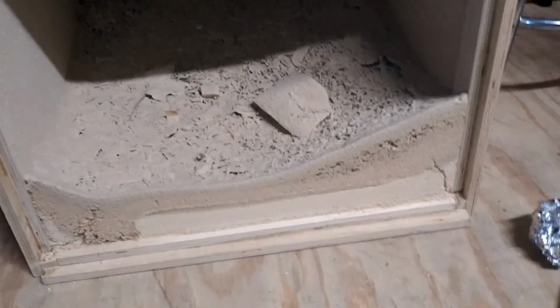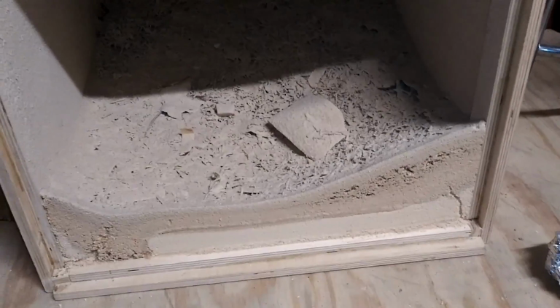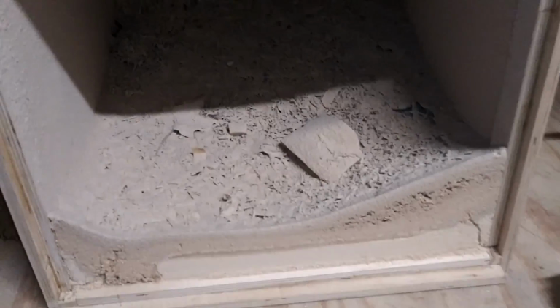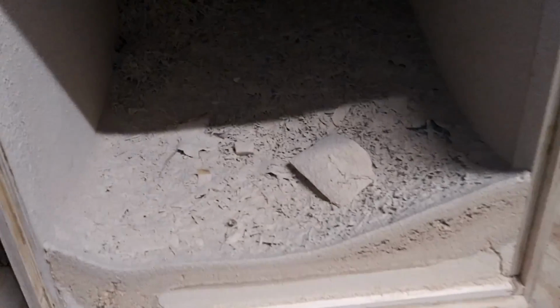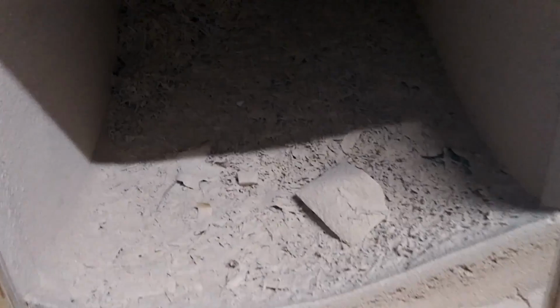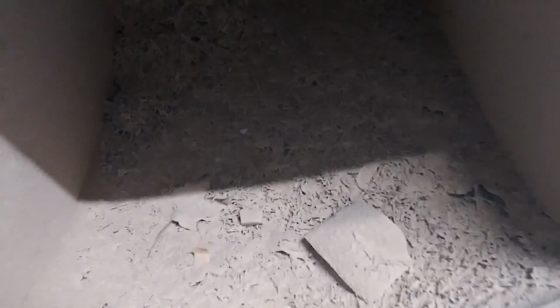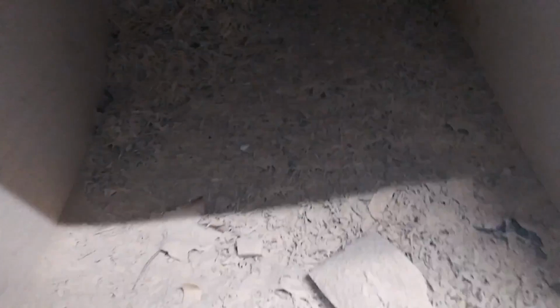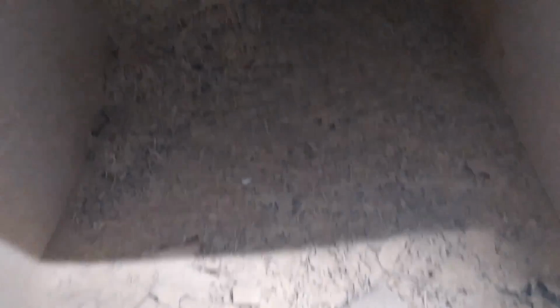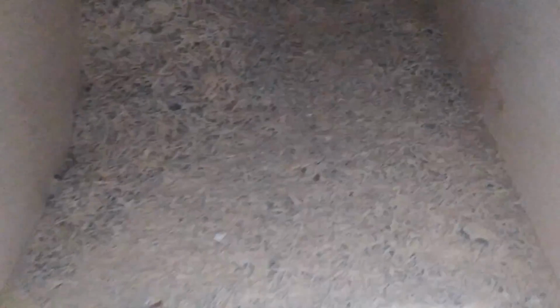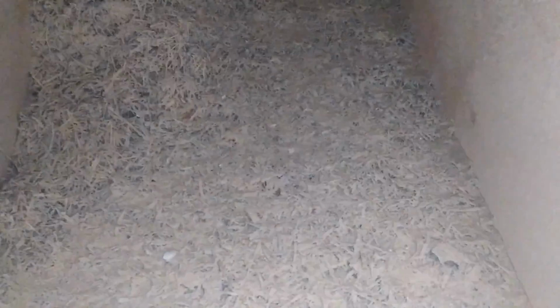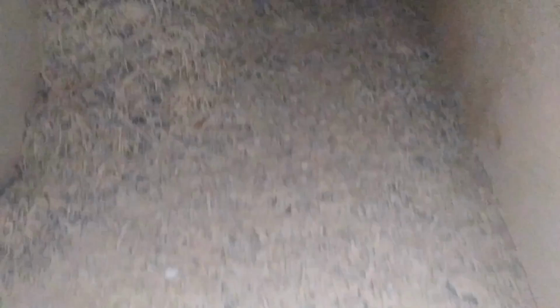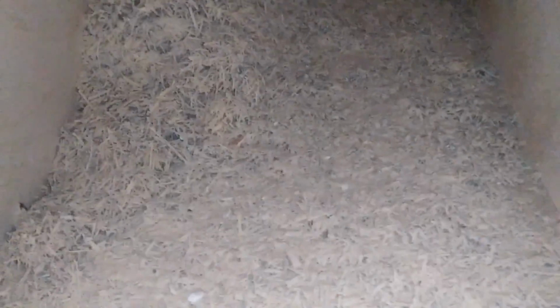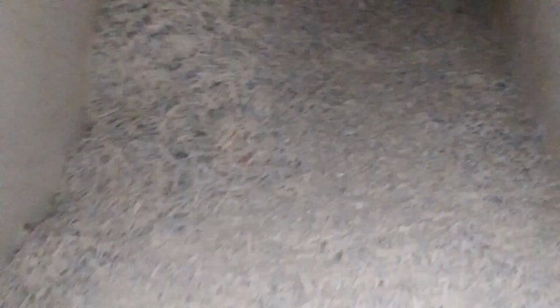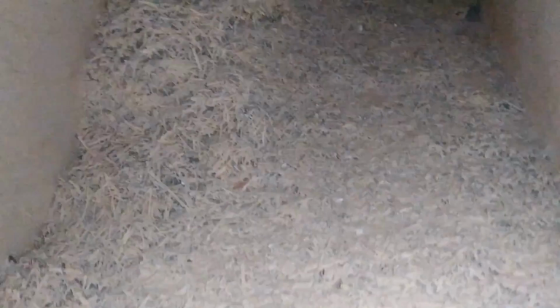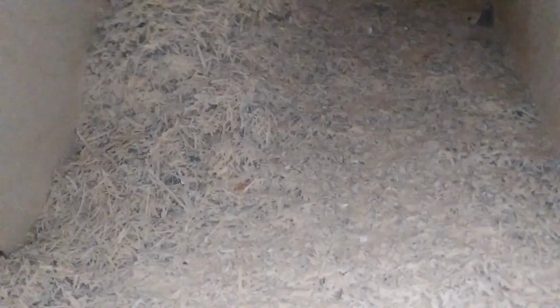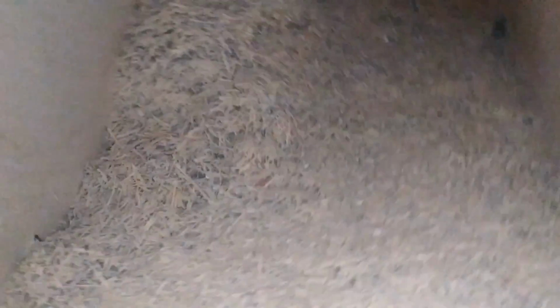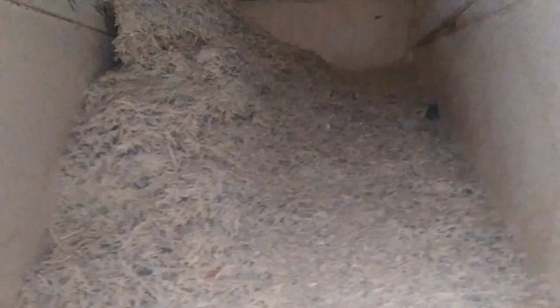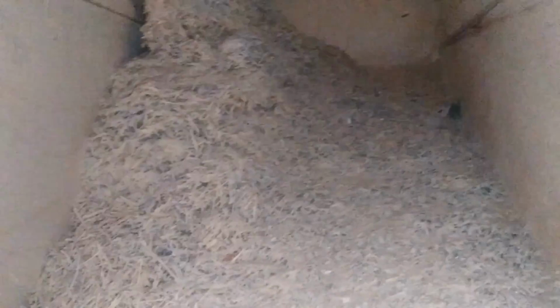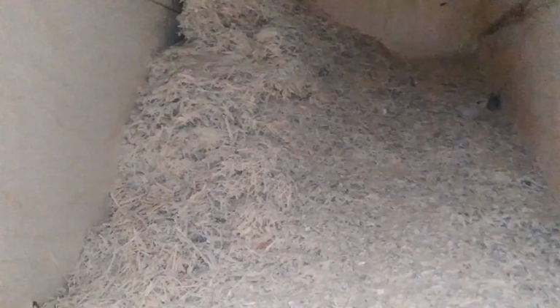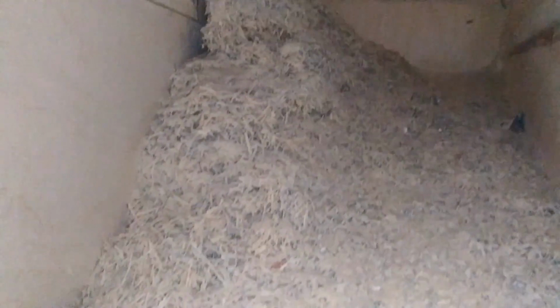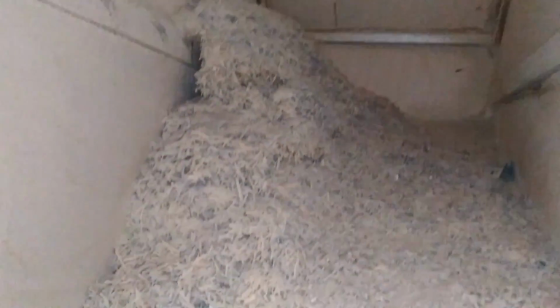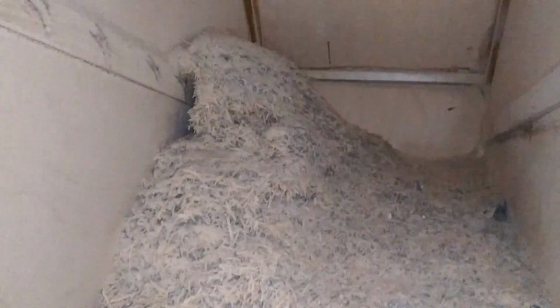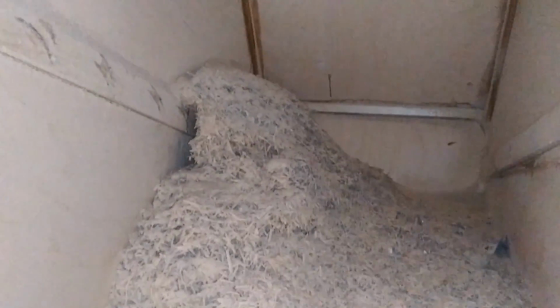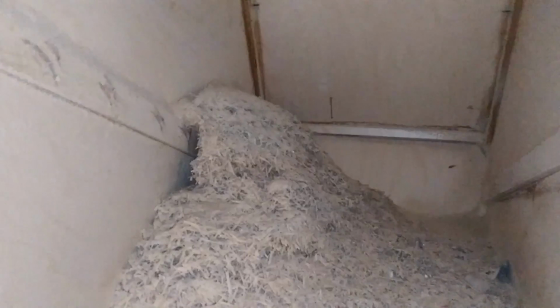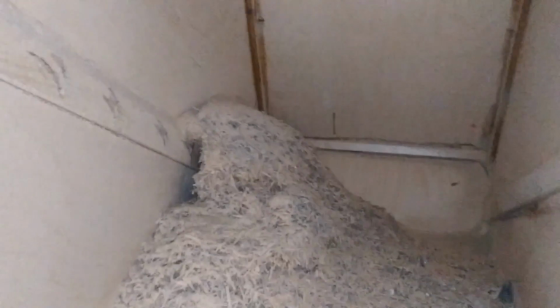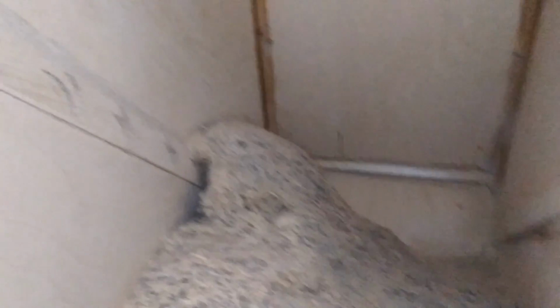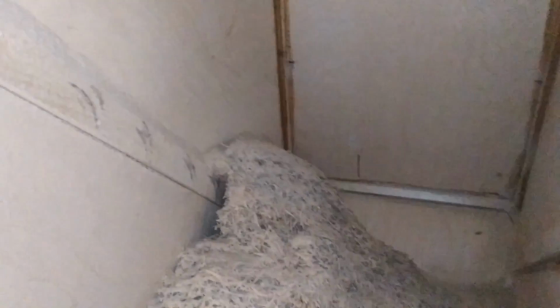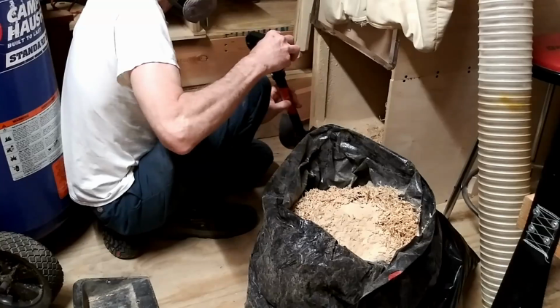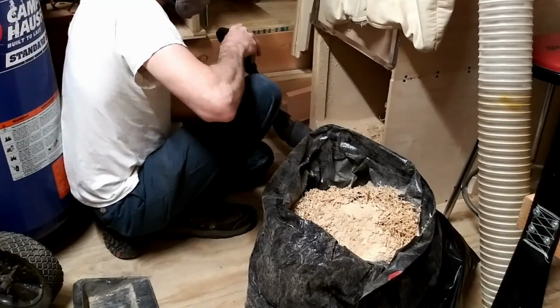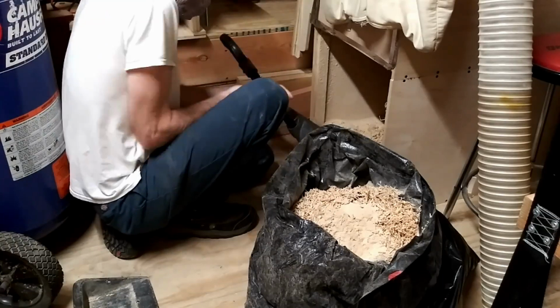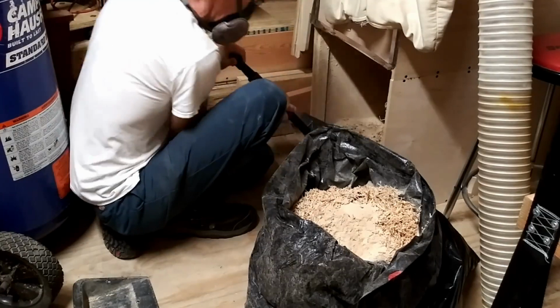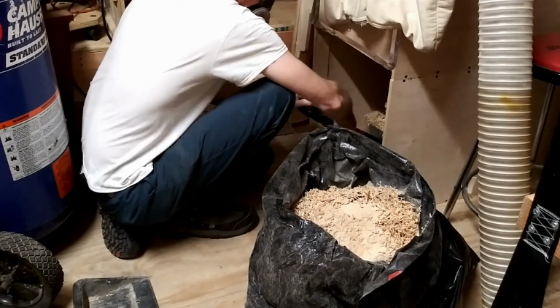Here's the dust that it's collected since last September. The bigger shavings are from planing. I'd say I had a lot of room left to continue.